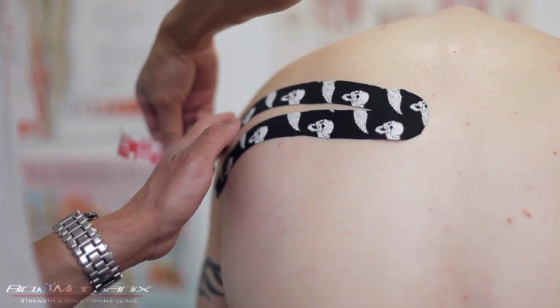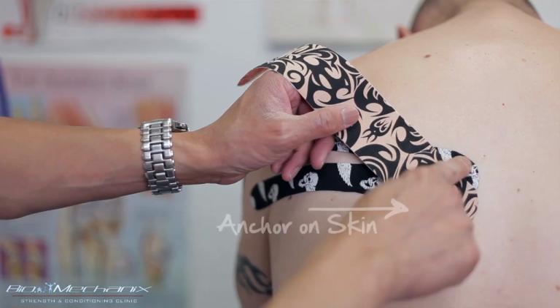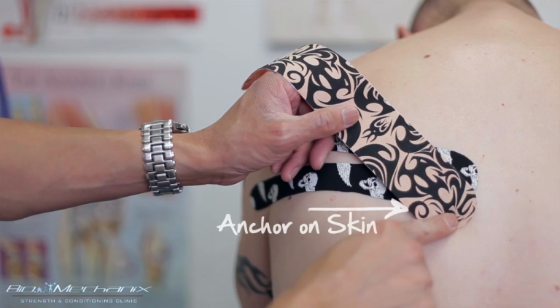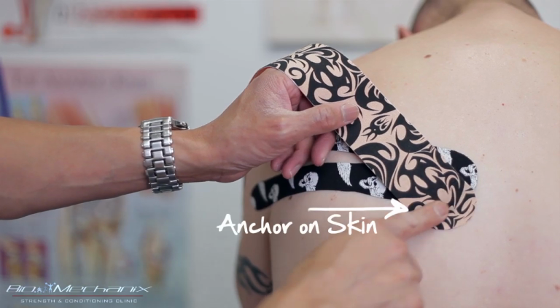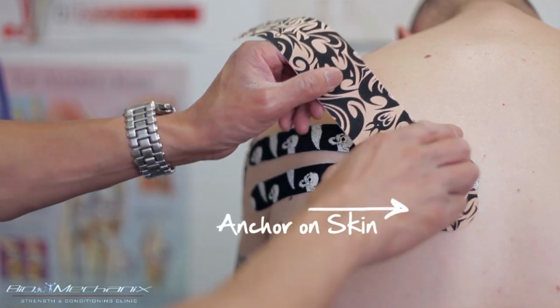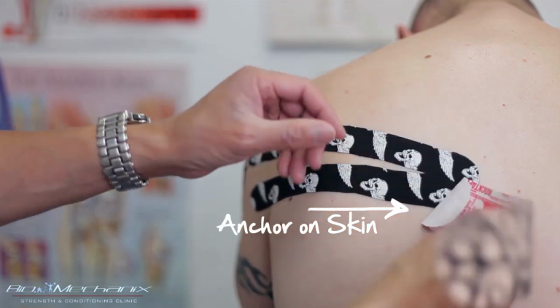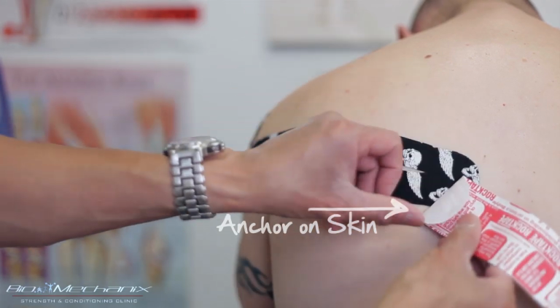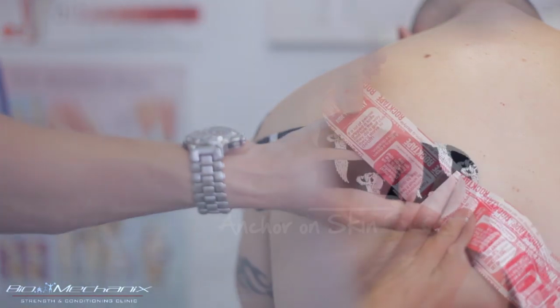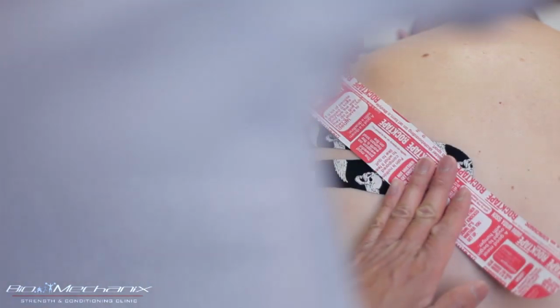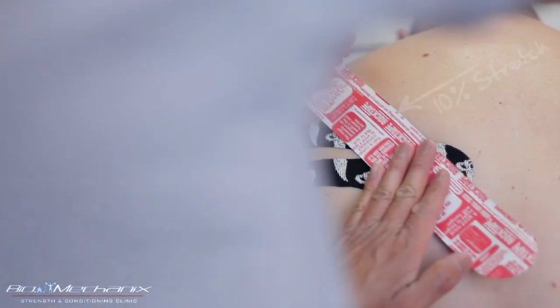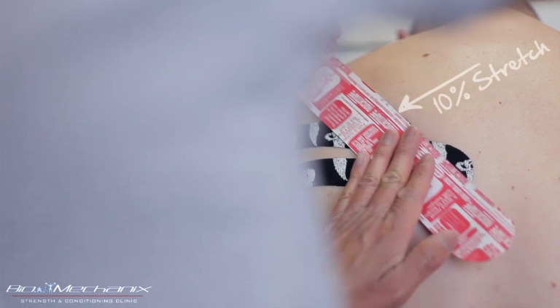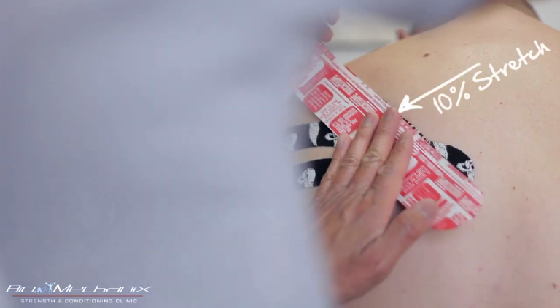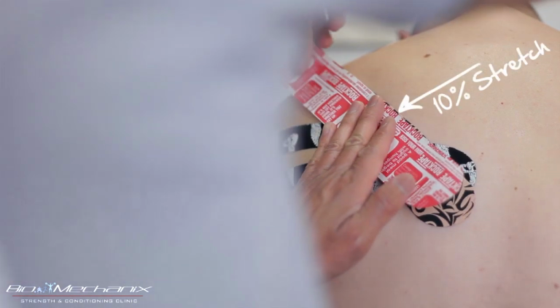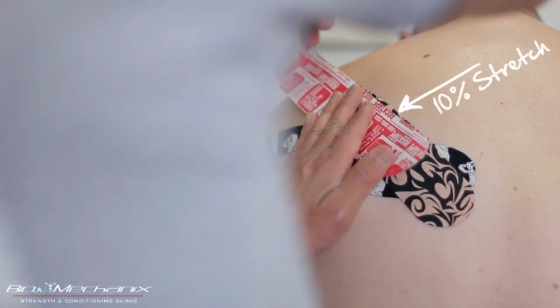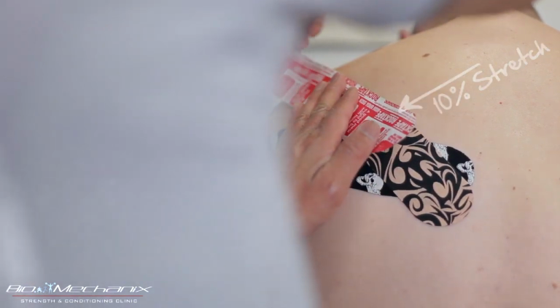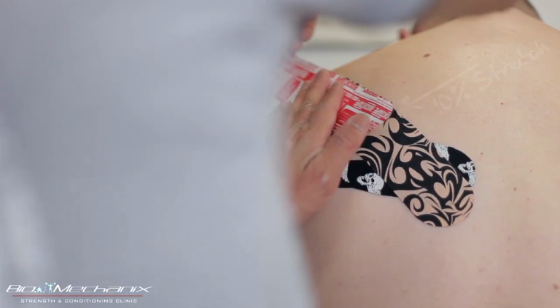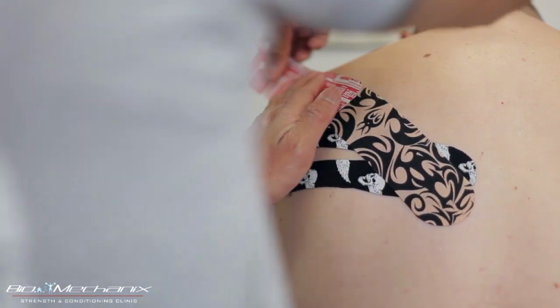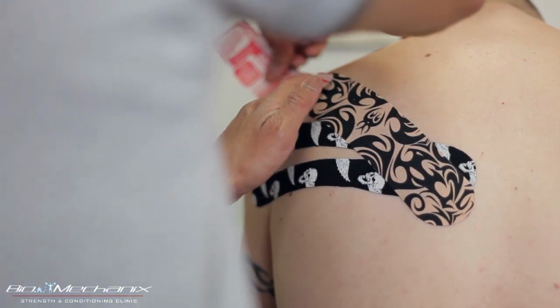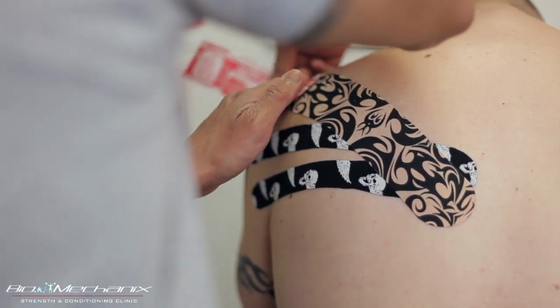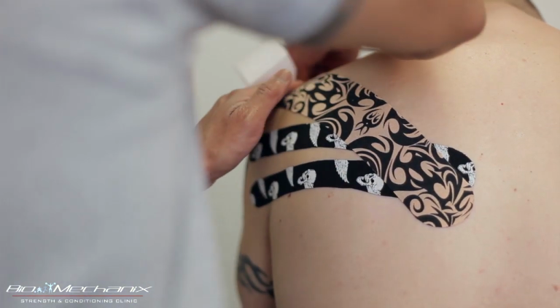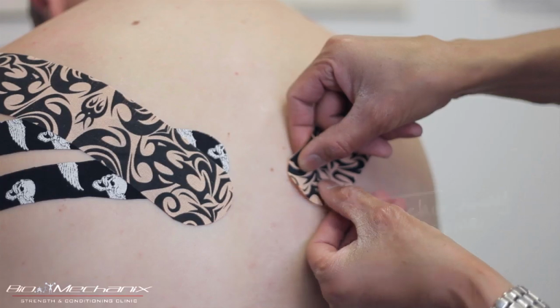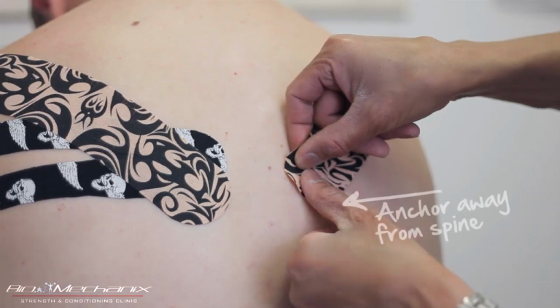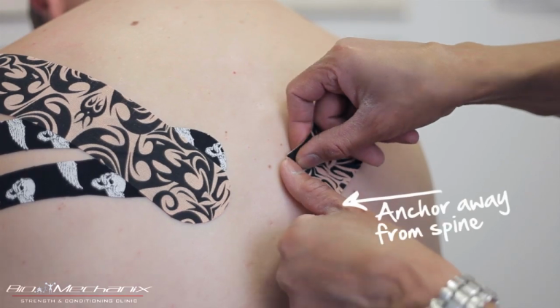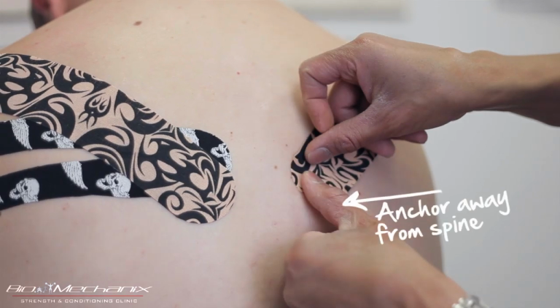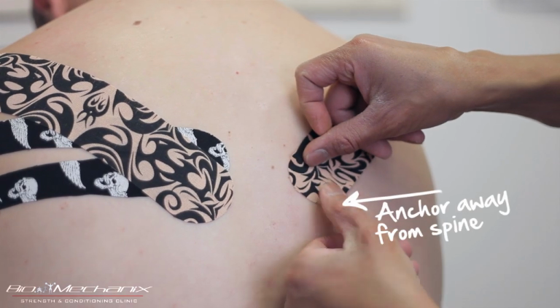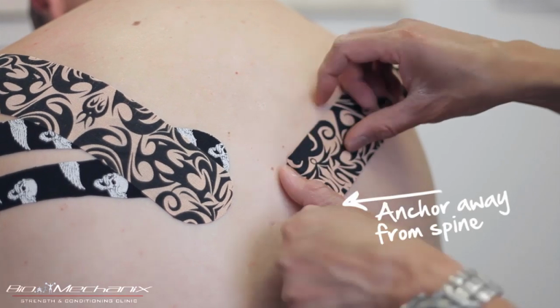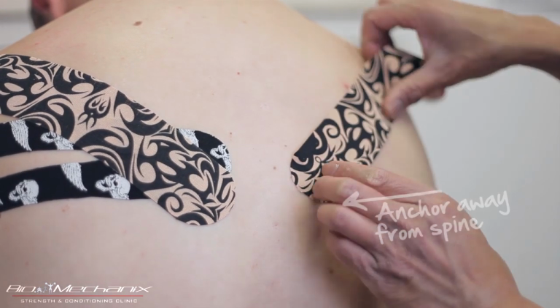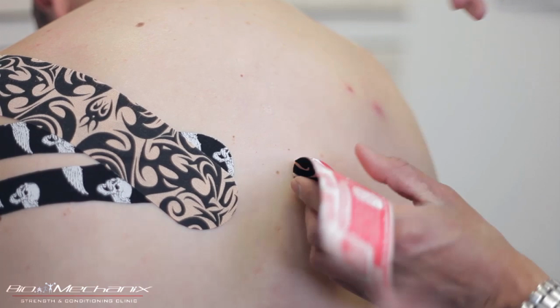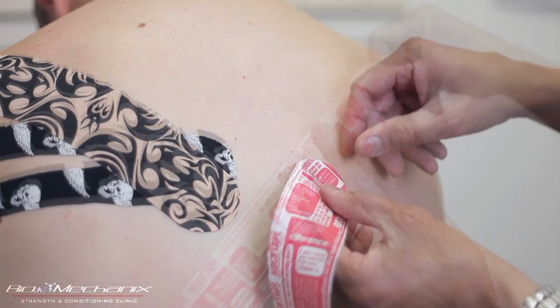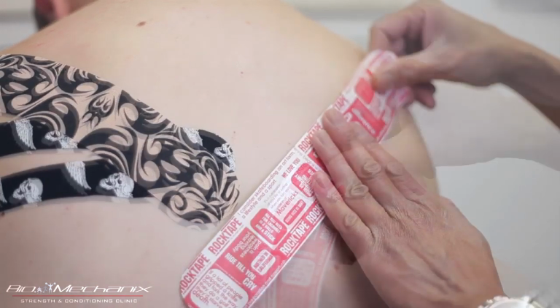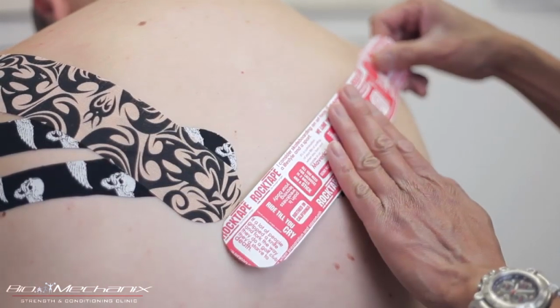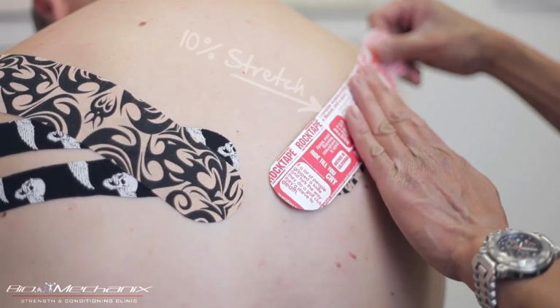When I apply the taping for the rotator cuff, I'm going to have Luke sit in a hunched-over position. This way the skin along his shoulders will be stretched out before I apply the tape.